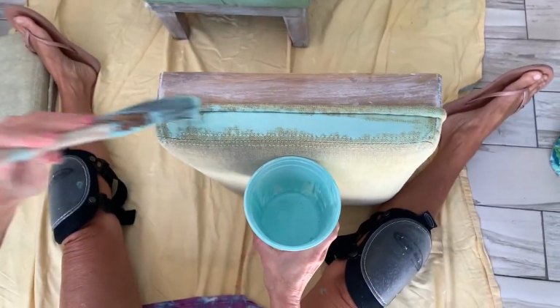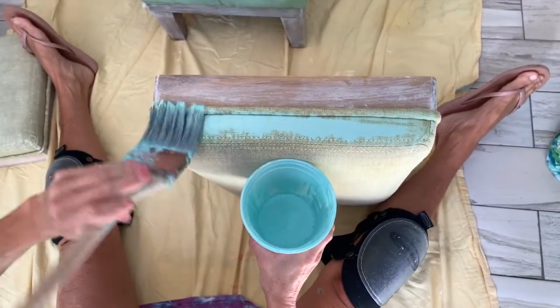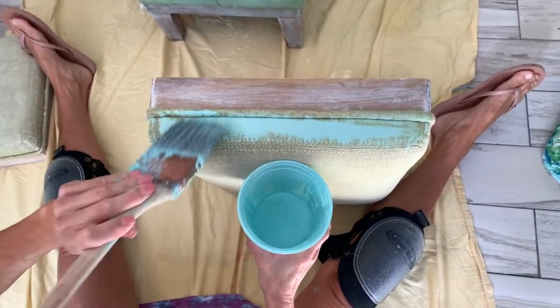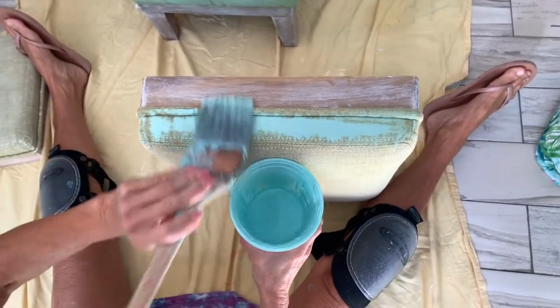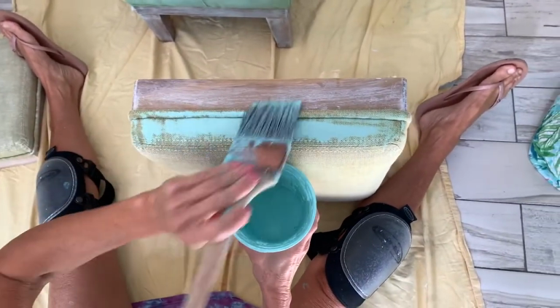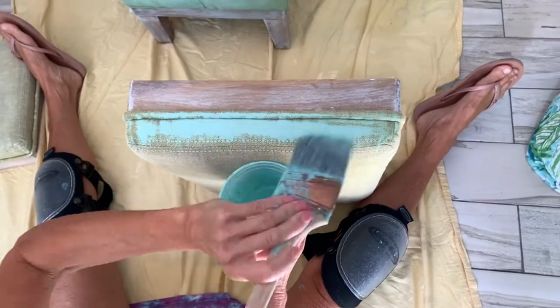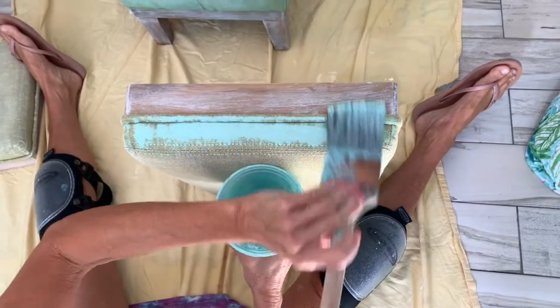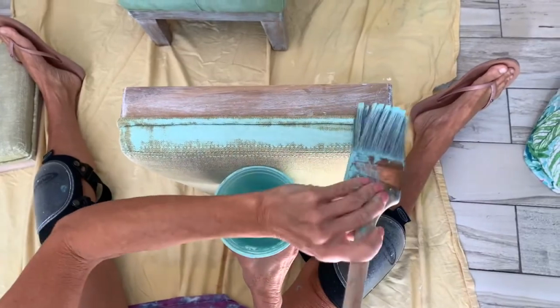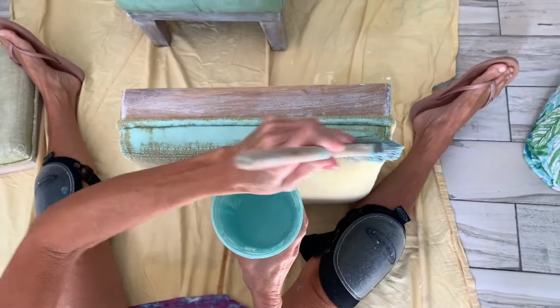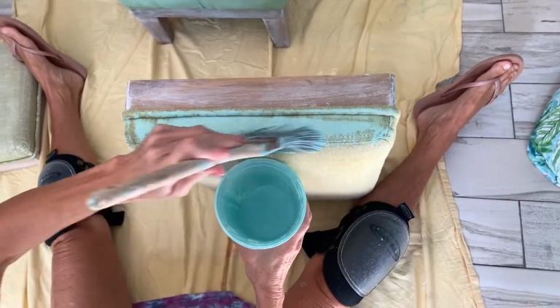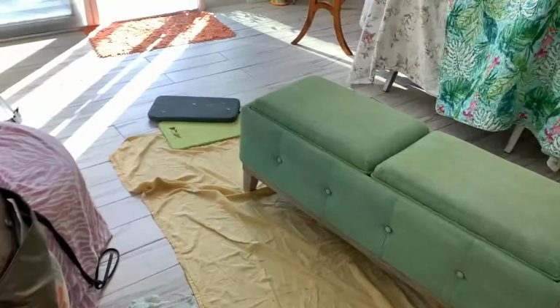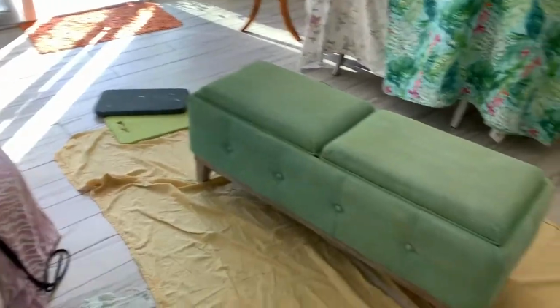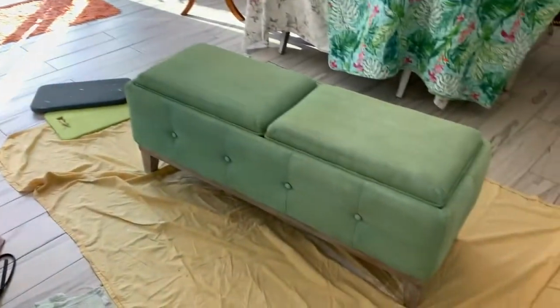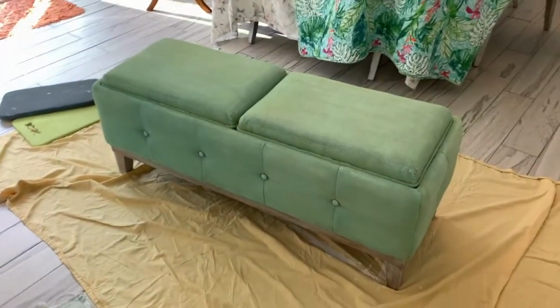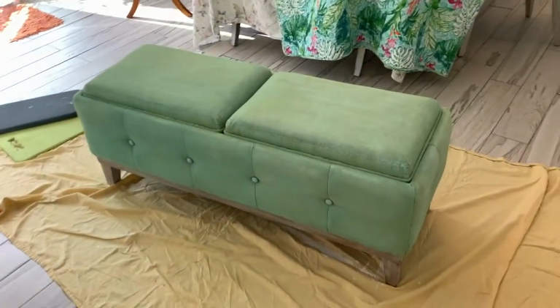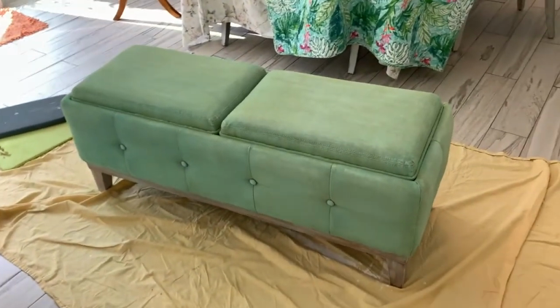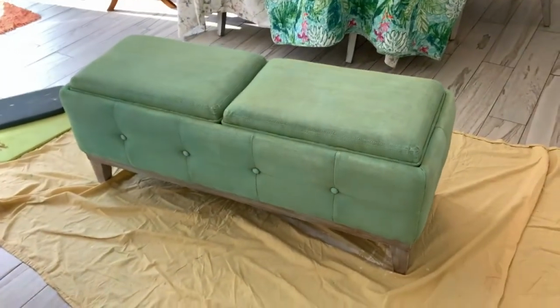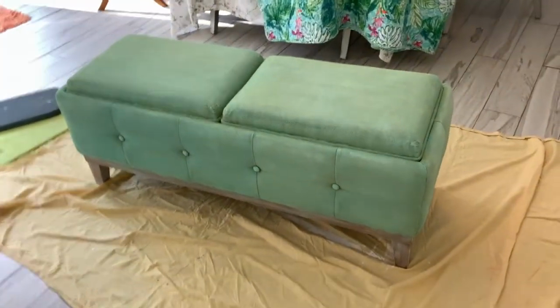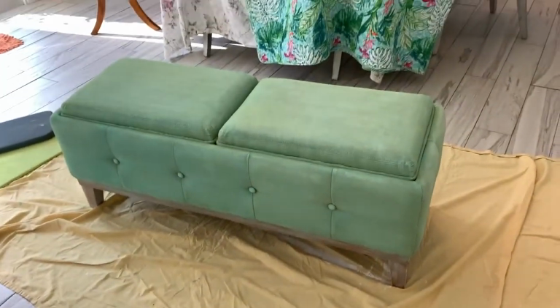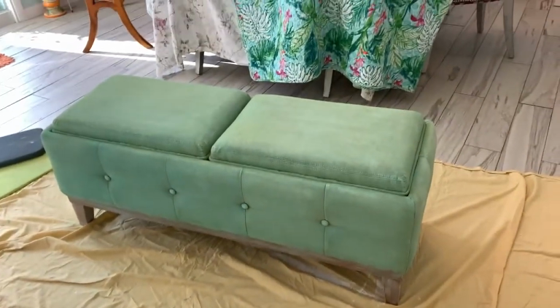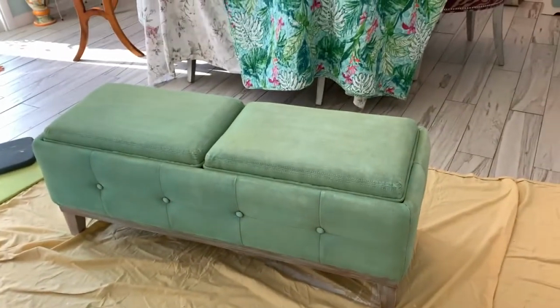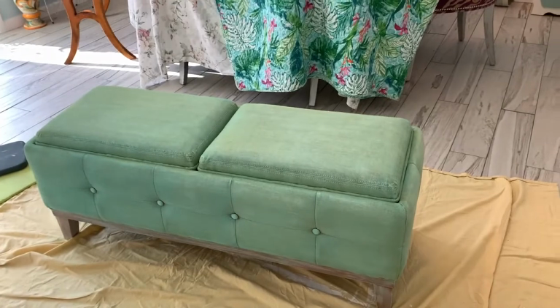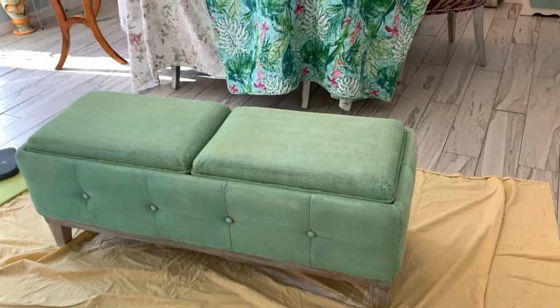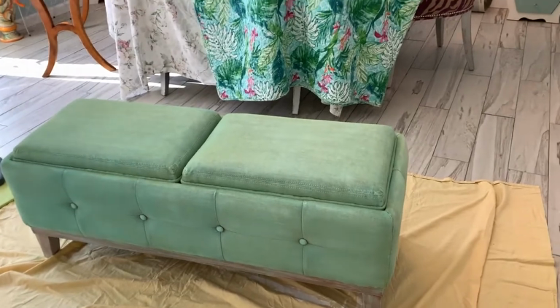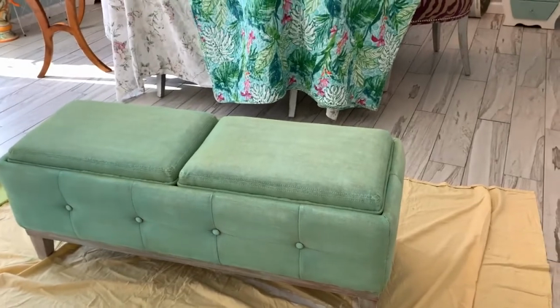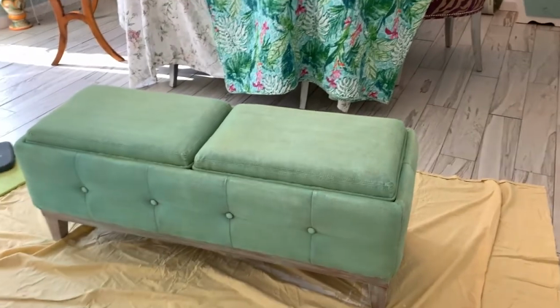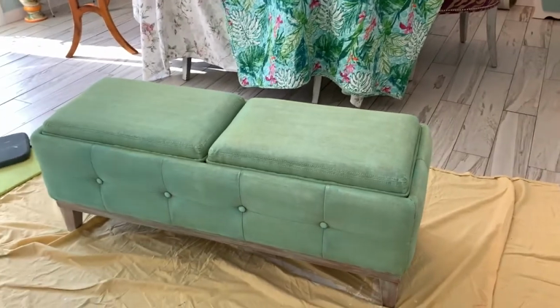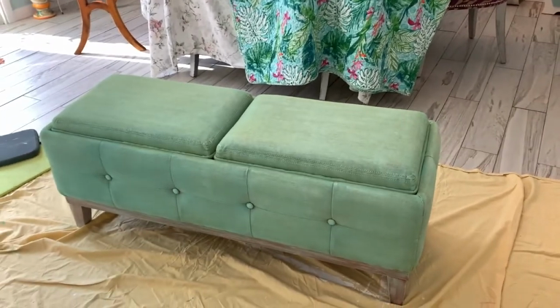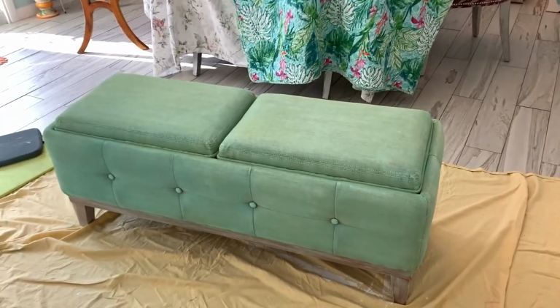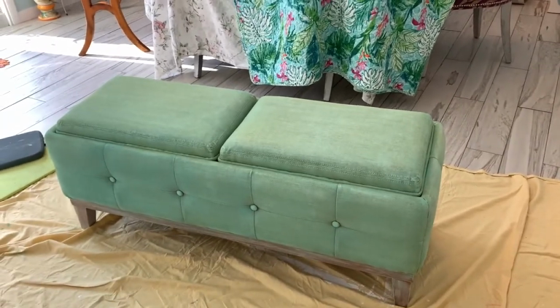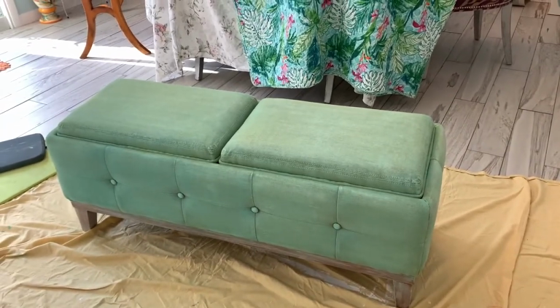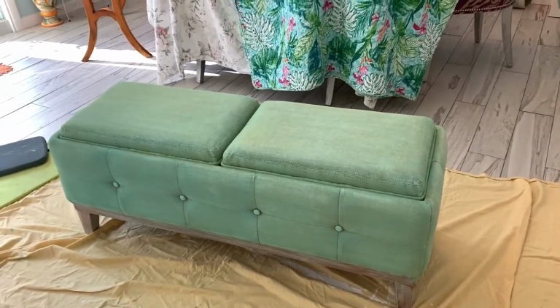It looks good. Doesn't it? All right, so we've completed our project. Tell us about what you did here. I chalk painted it.